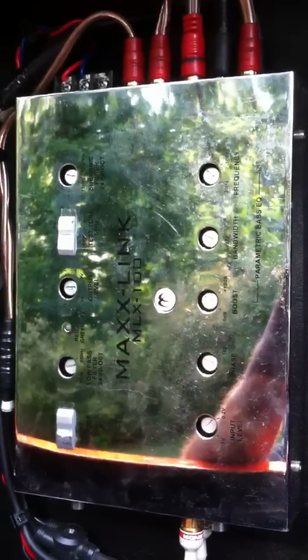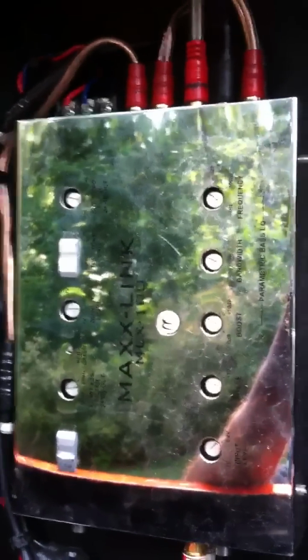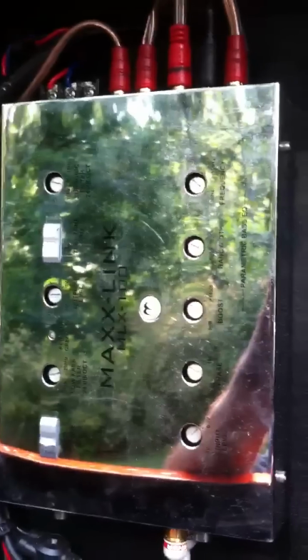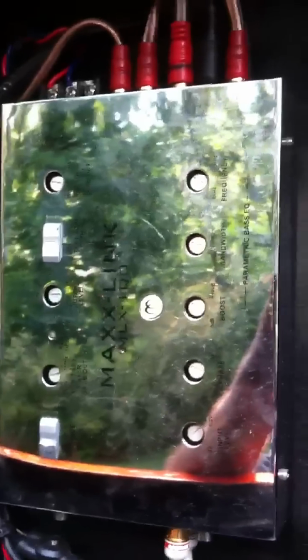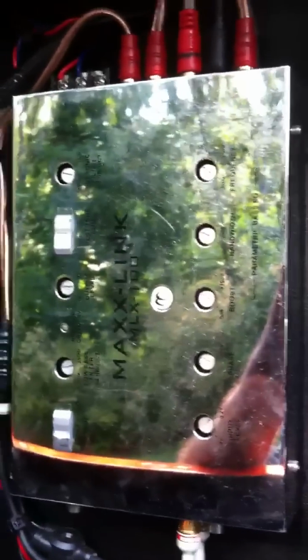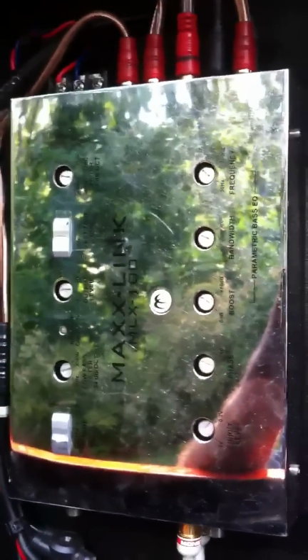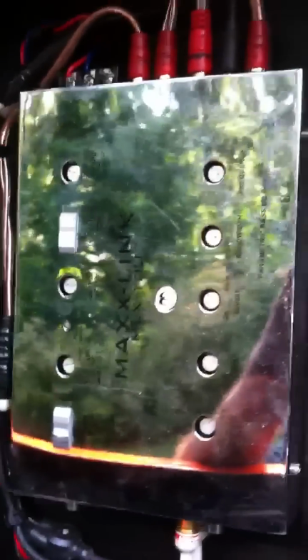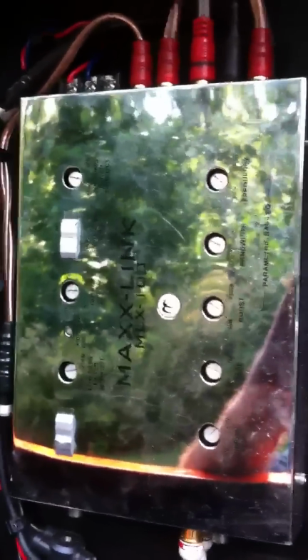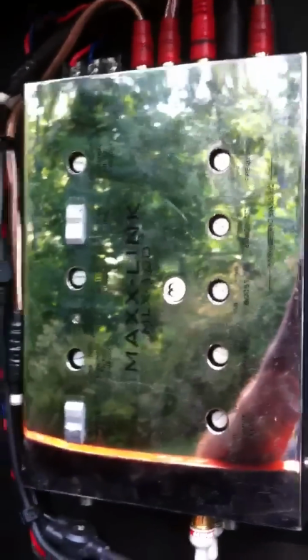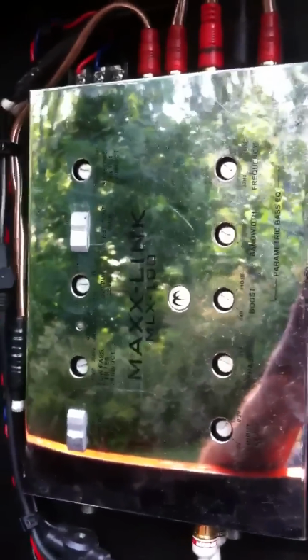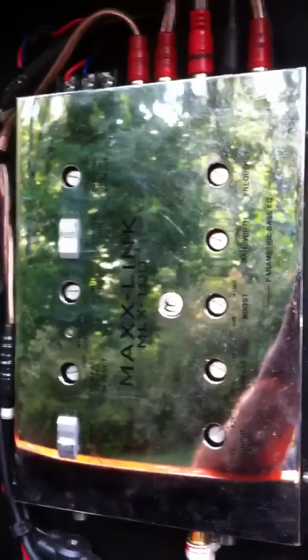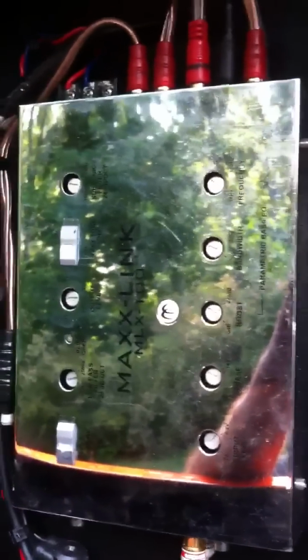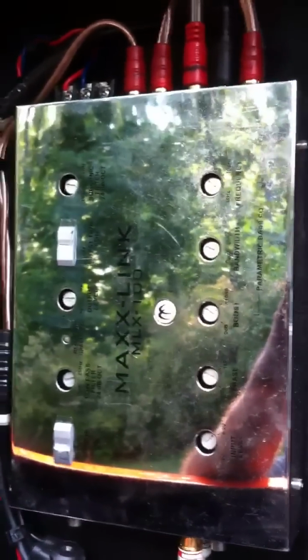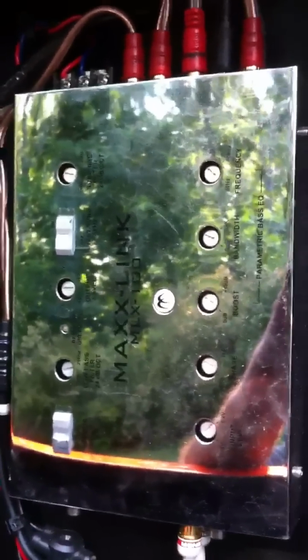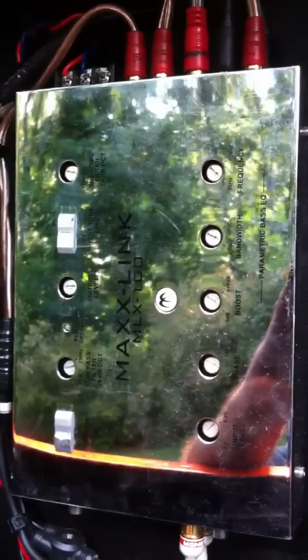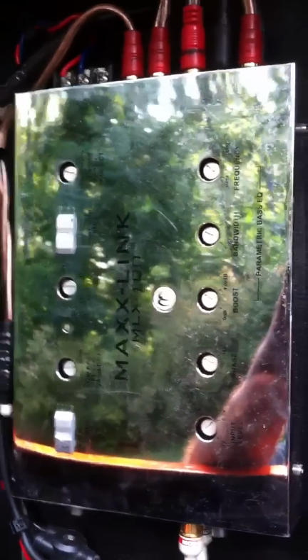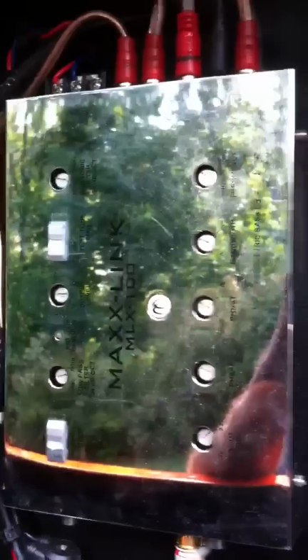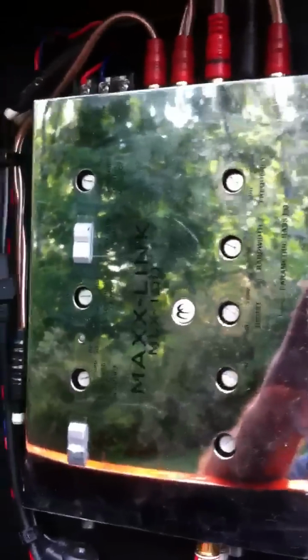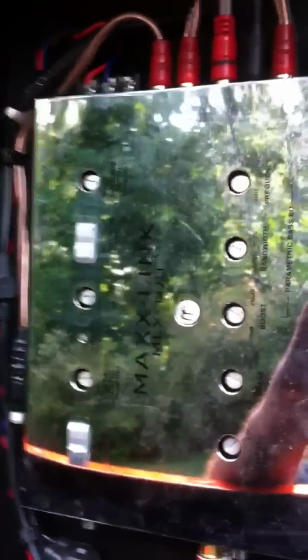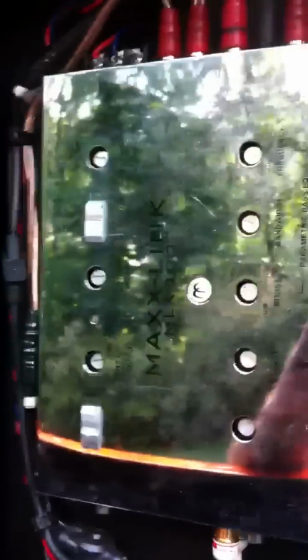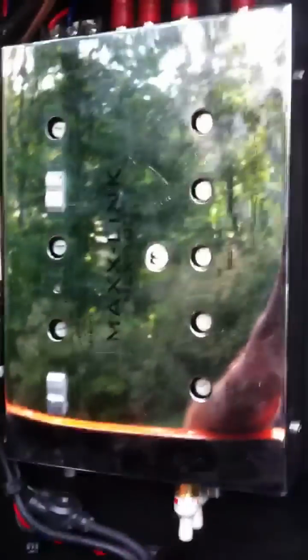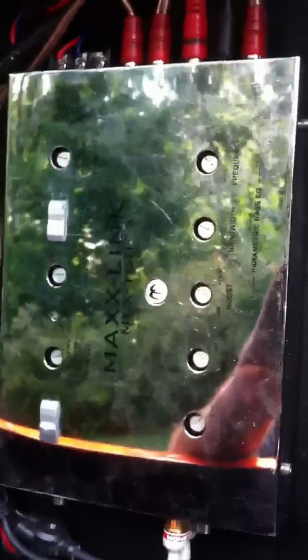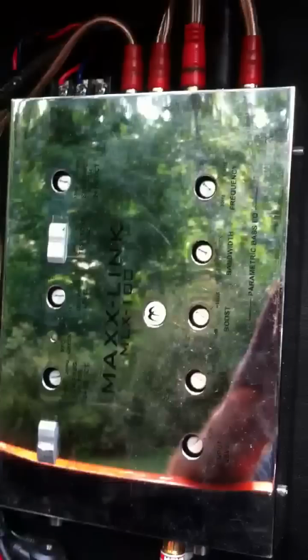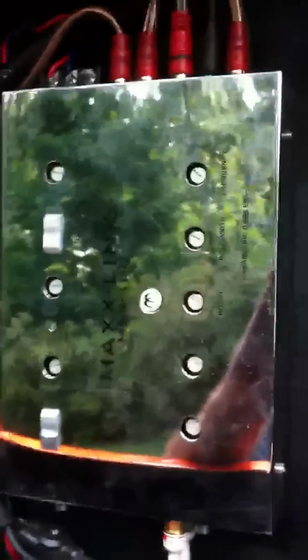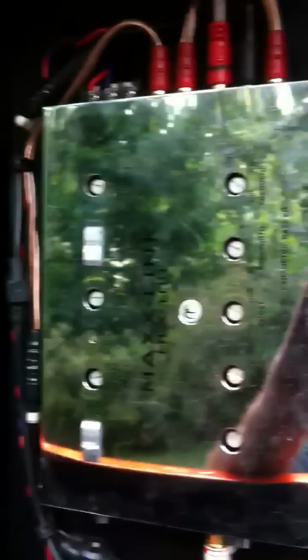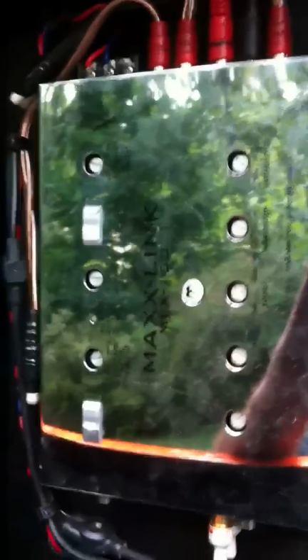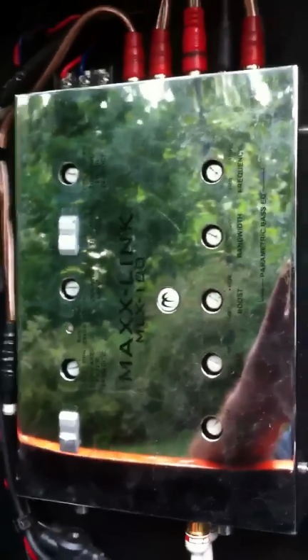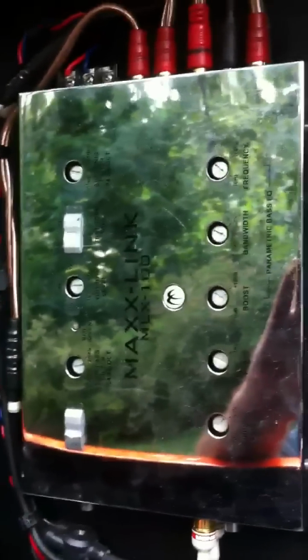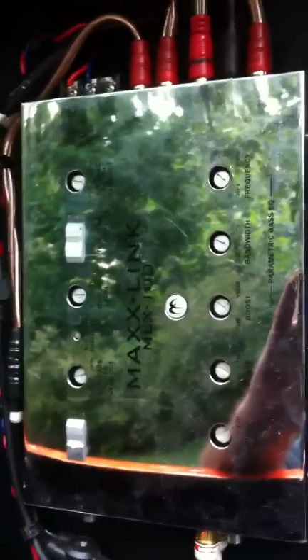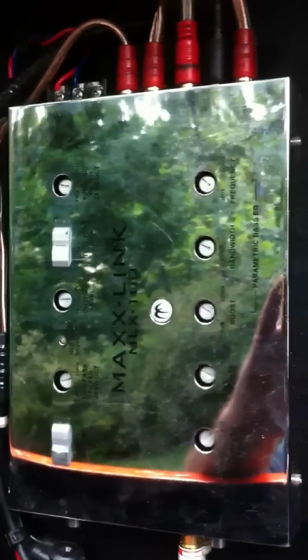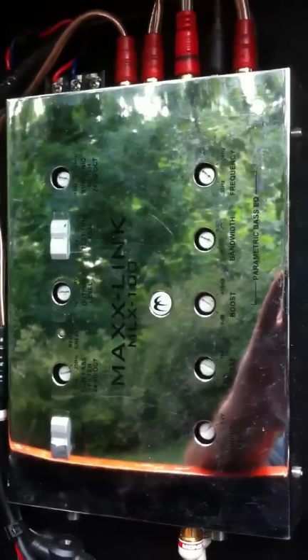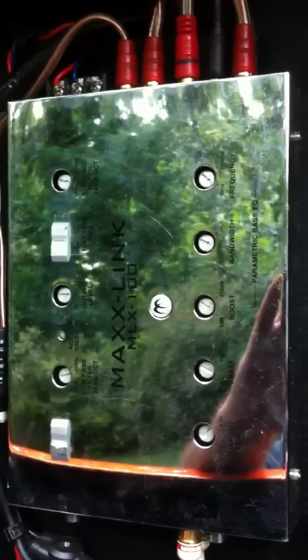Today I'm going to try and teach some of you guys how to set up a MaxLink. I get a lot of questions about it. I've got friends I've showed, and then a week later they say, 'man, I don't know what you did, I need to know again.' So we'll put it on video, put it up on YouTube, and maybe everybody can learn from it.